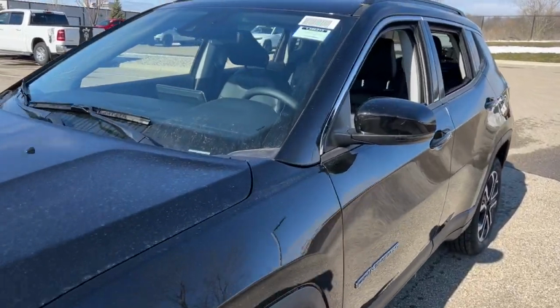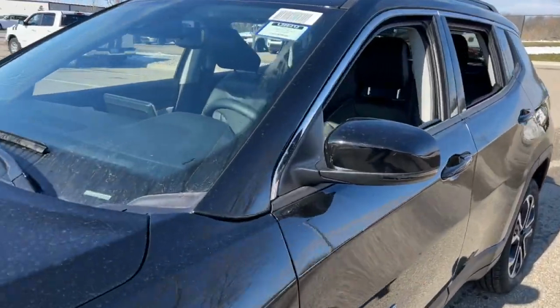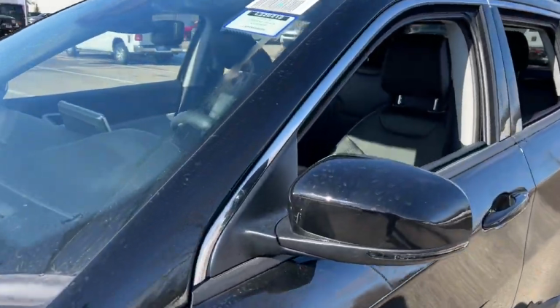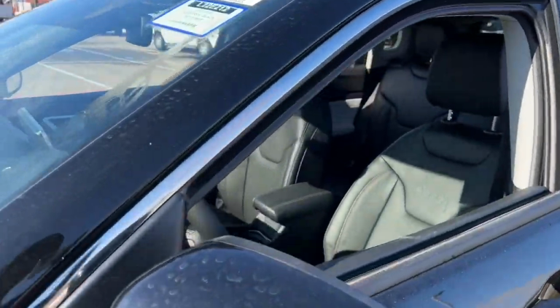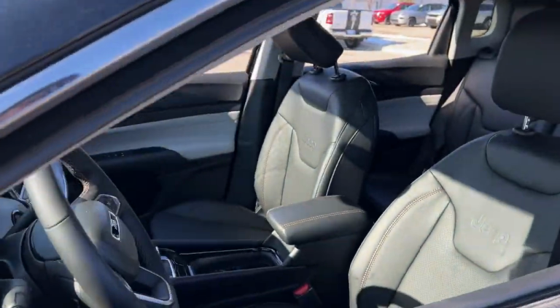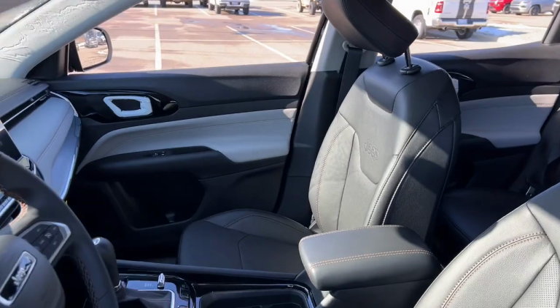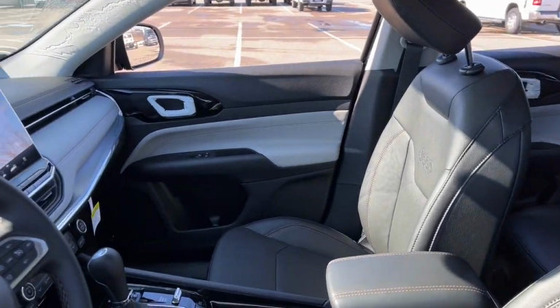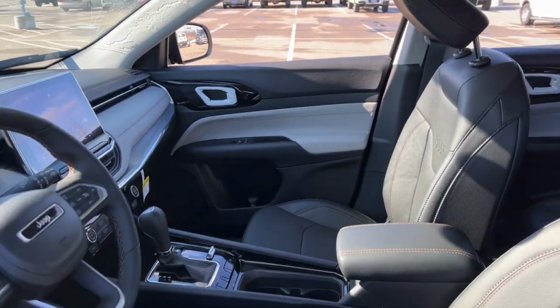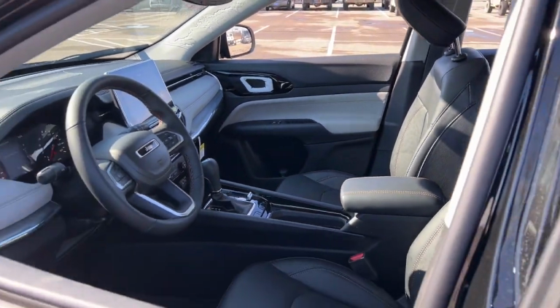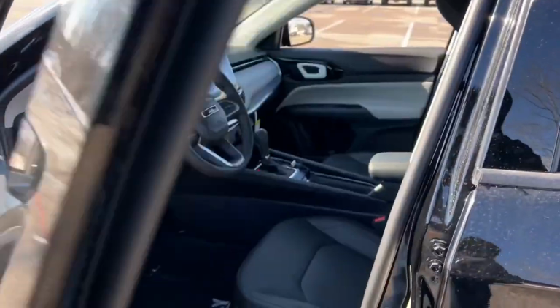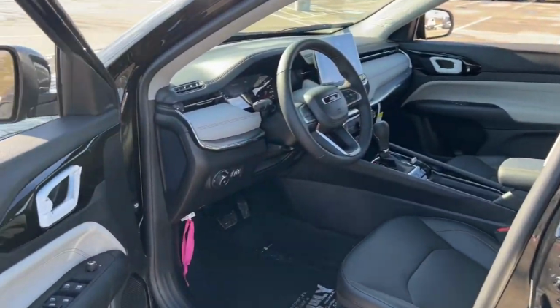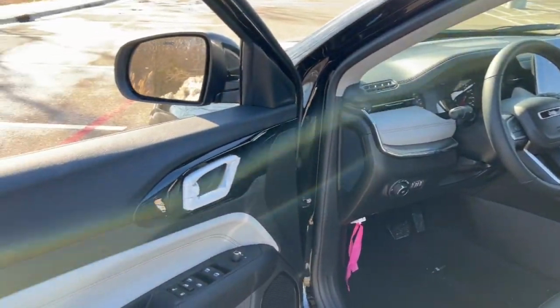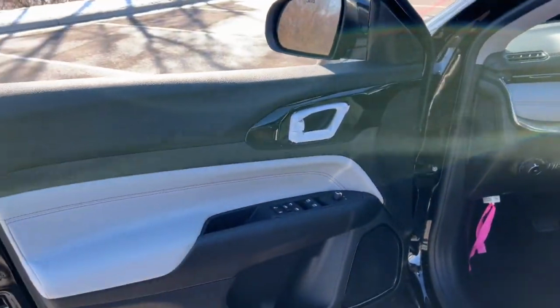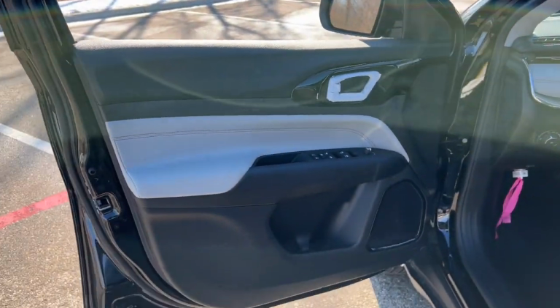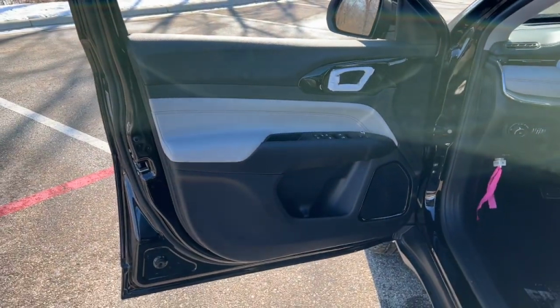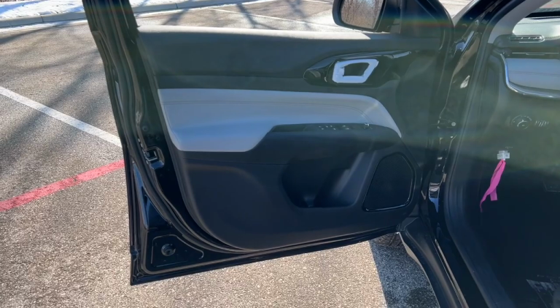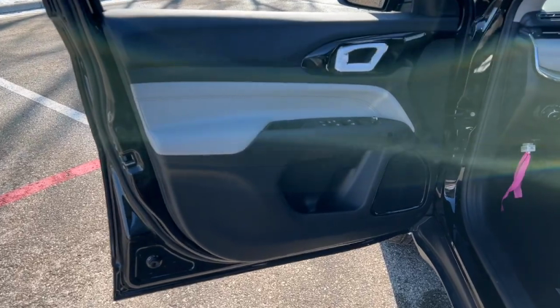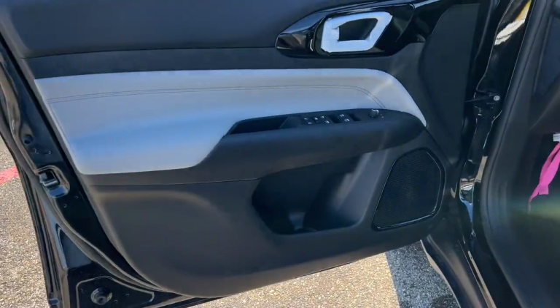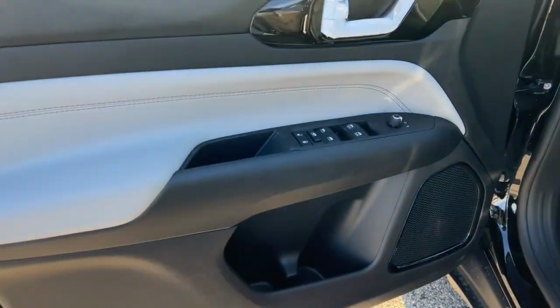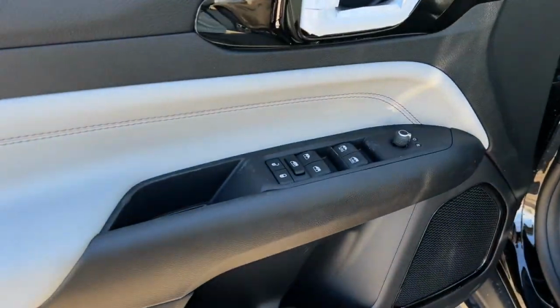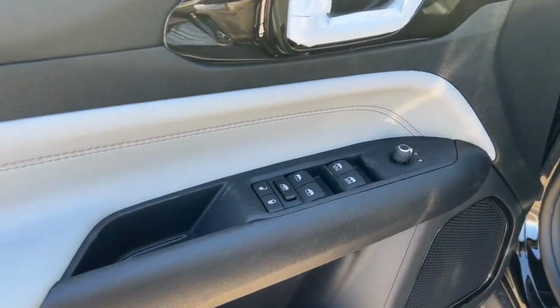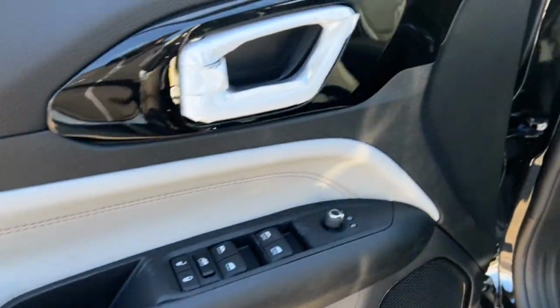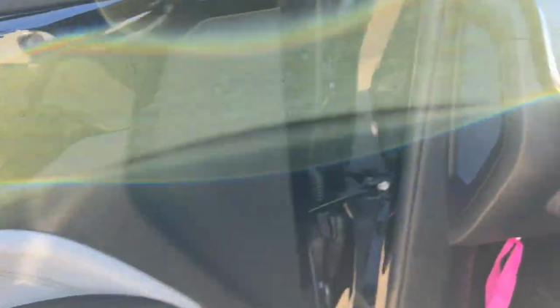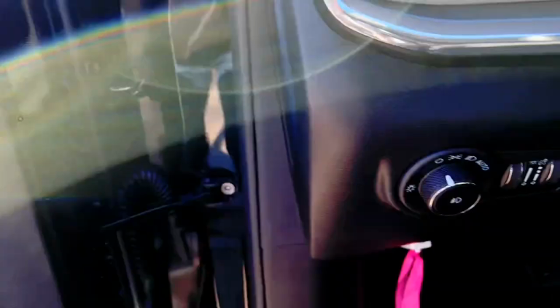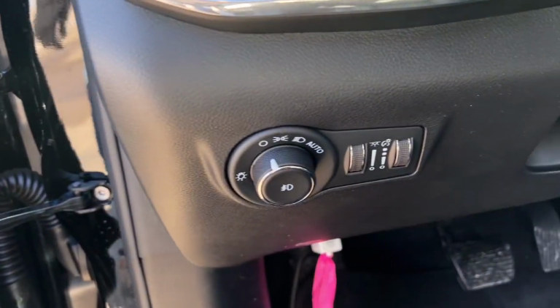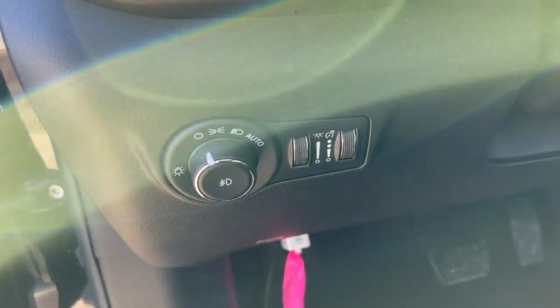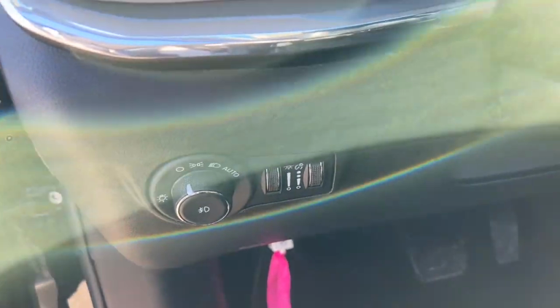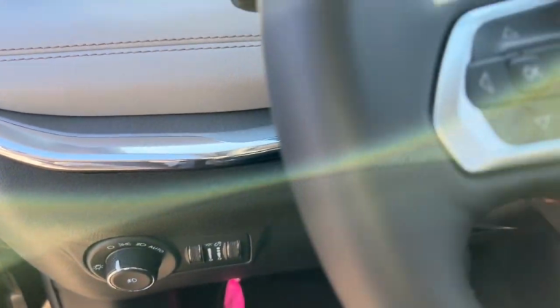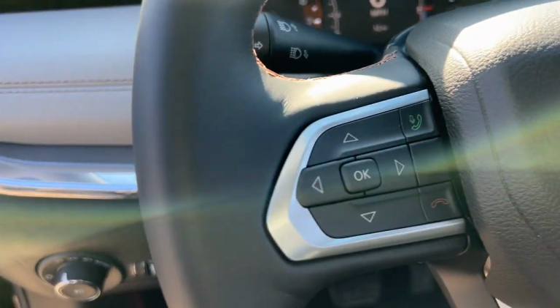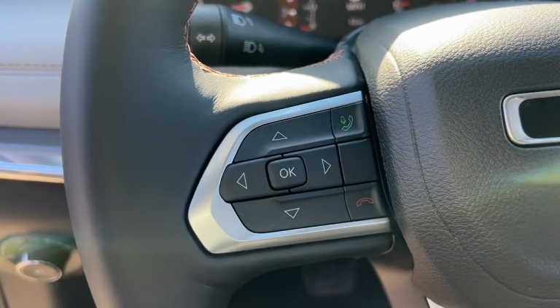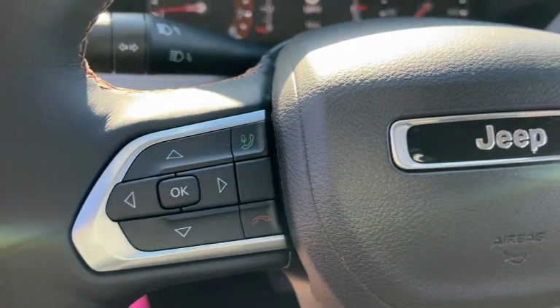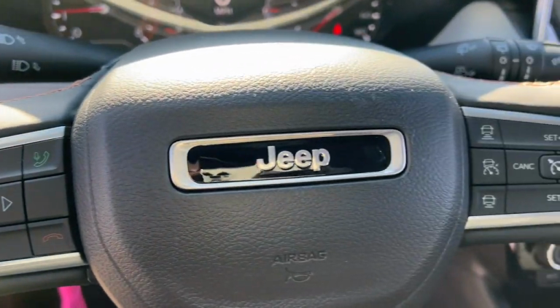These are just some of the great options this vehicle comes with: keyless entry, 4x4, heated mirrors, satellite radio, fog lamps, backup camera, electronic stability control, aluminum wheels, heated front seat, and alarm.